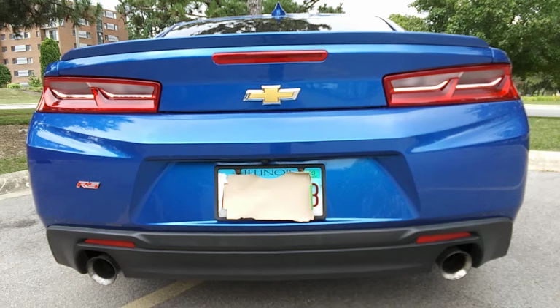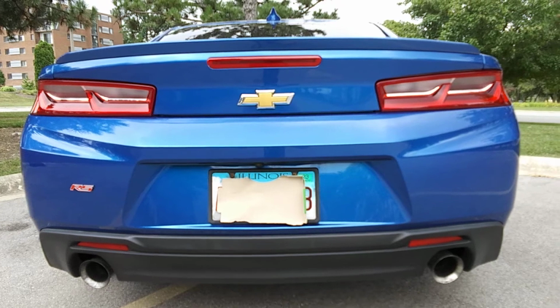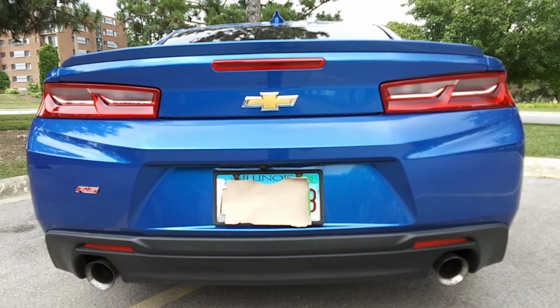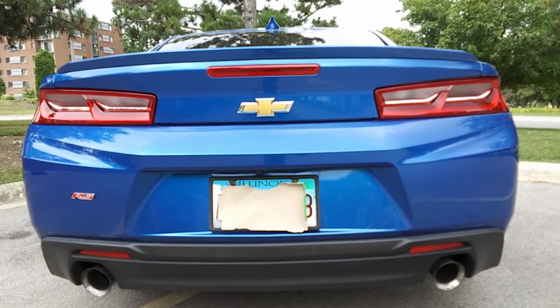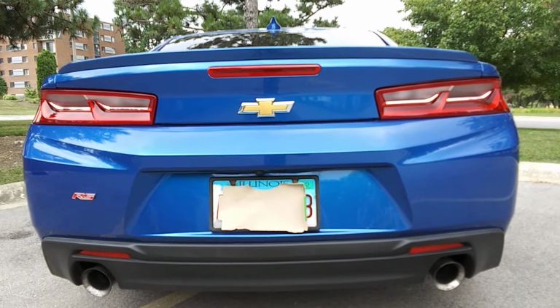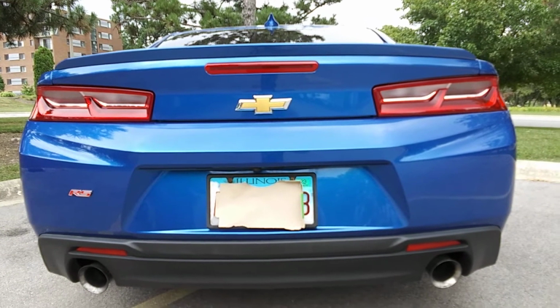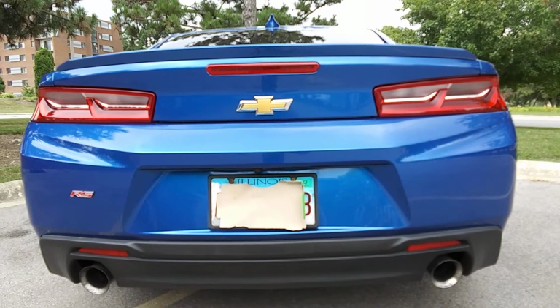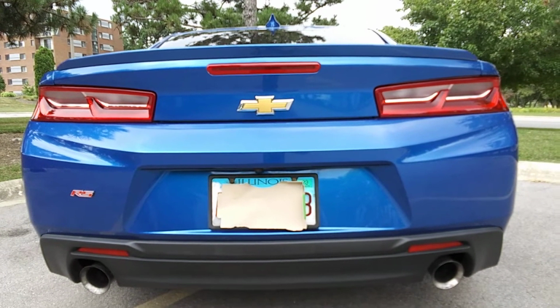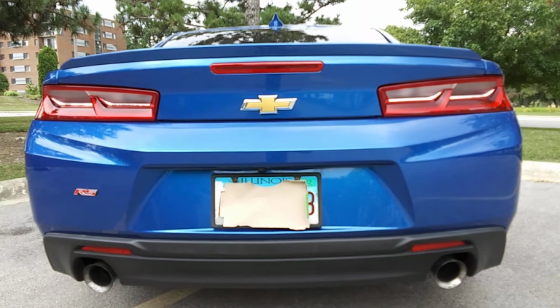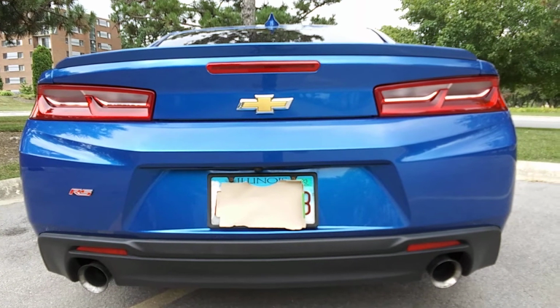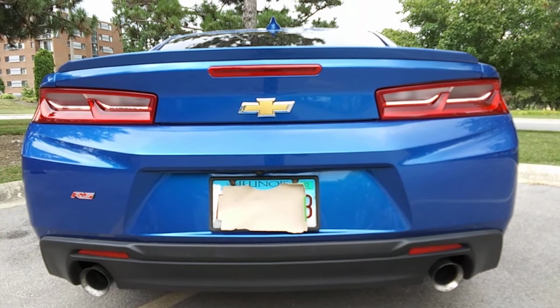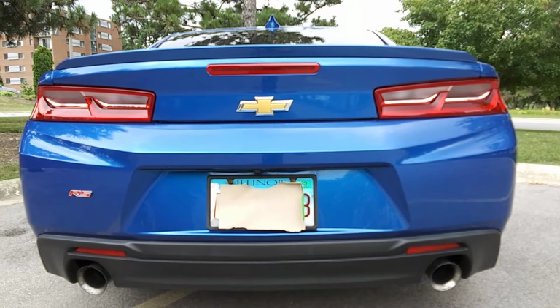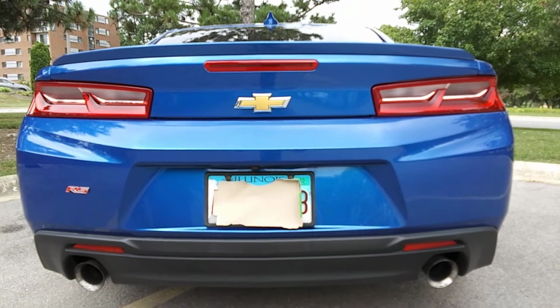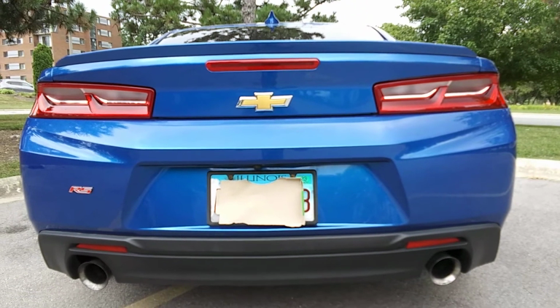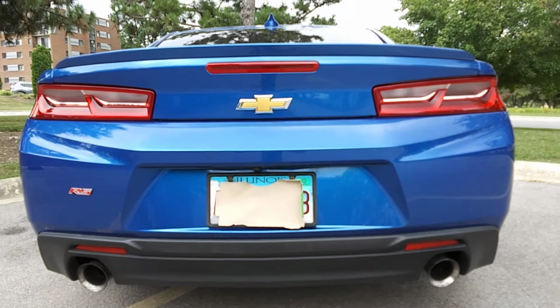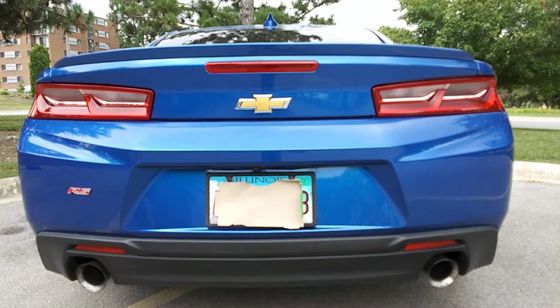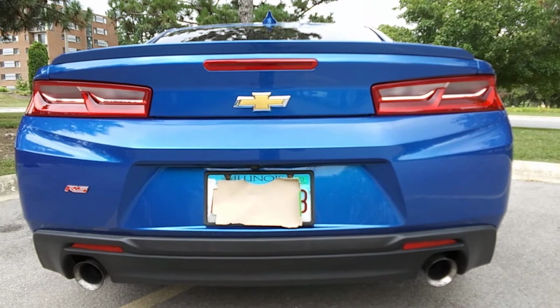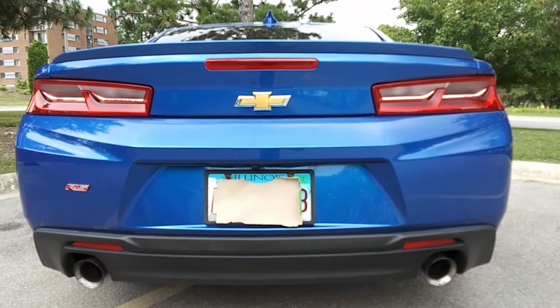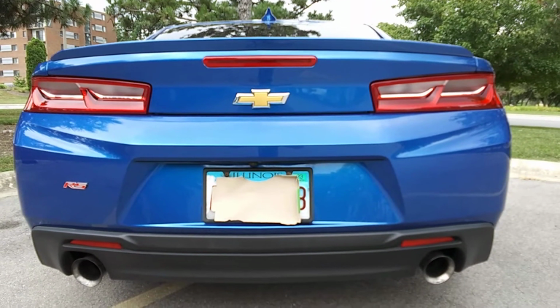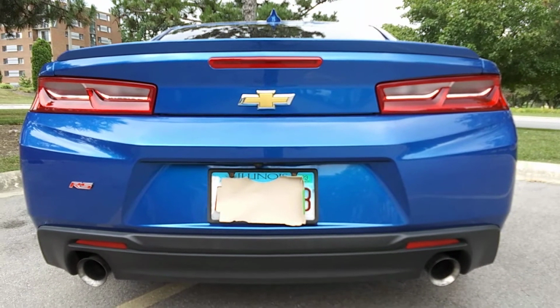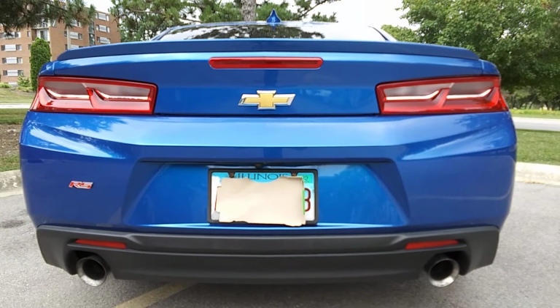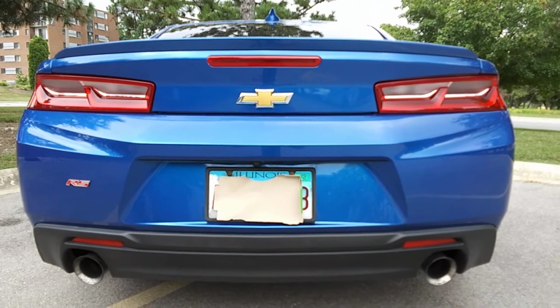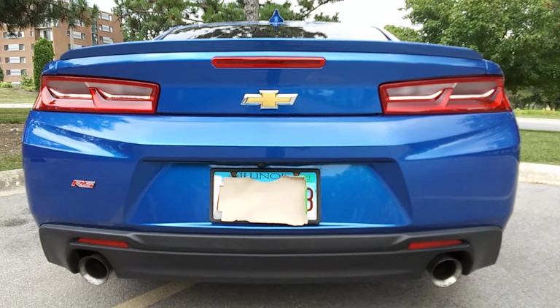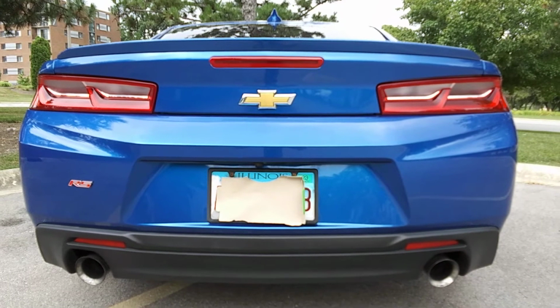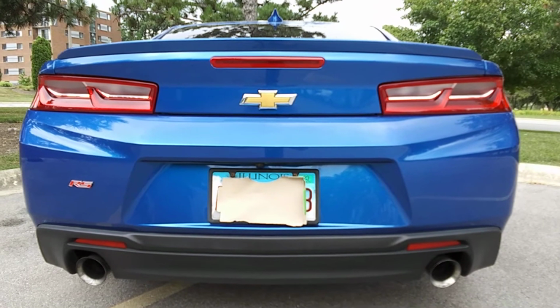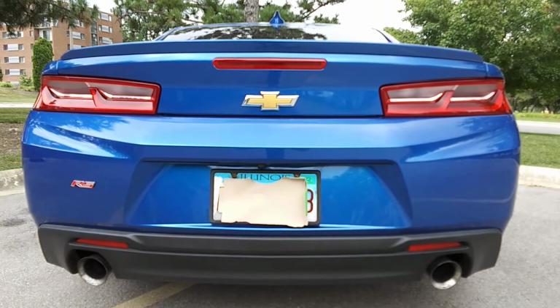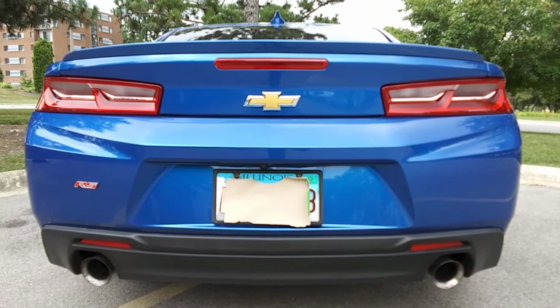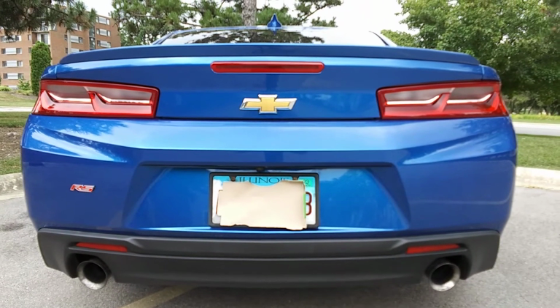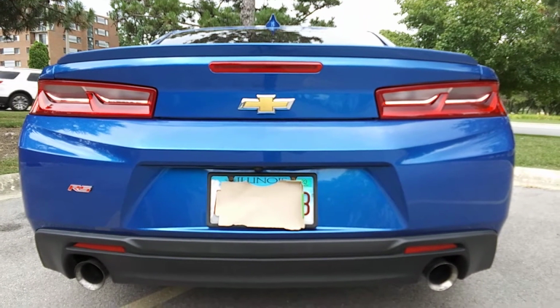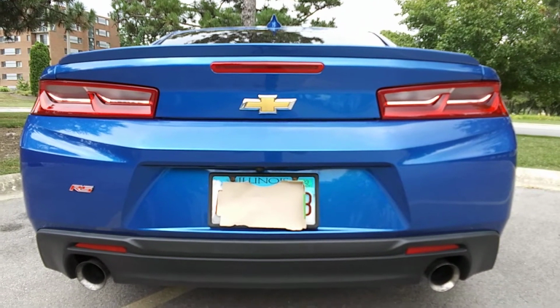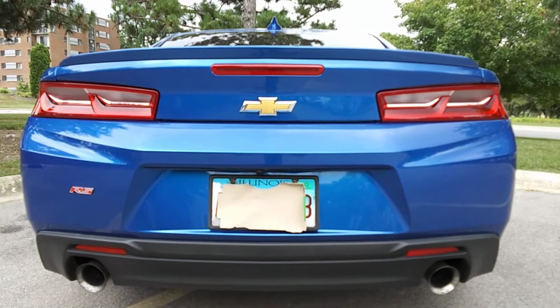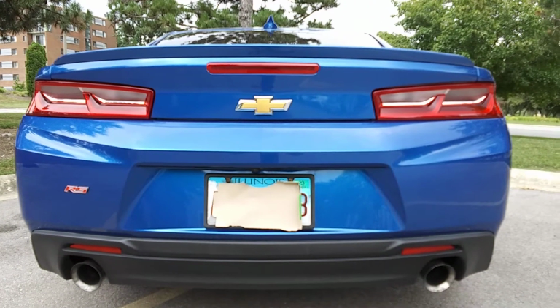Alright YouTube, this is what a resonator delete, muffler delete, straight from the cats sounds like. It will not void your warranty and you will not get an engine light. The only way you get an engine light is if you get rid of the cats.